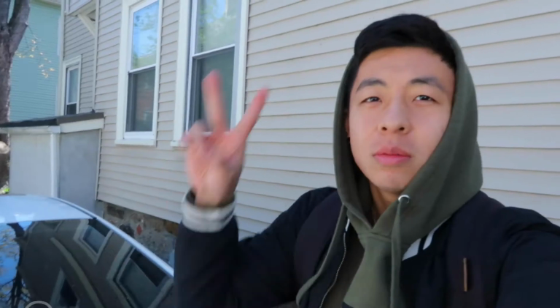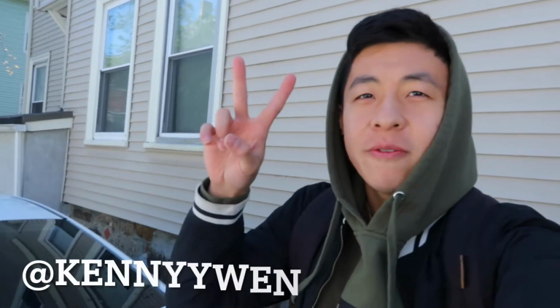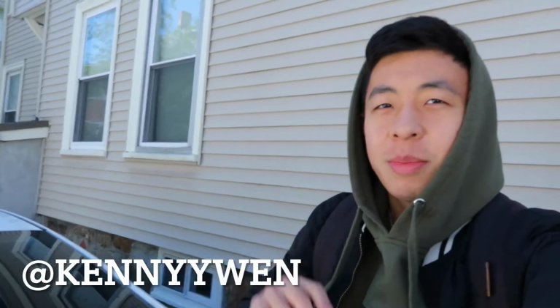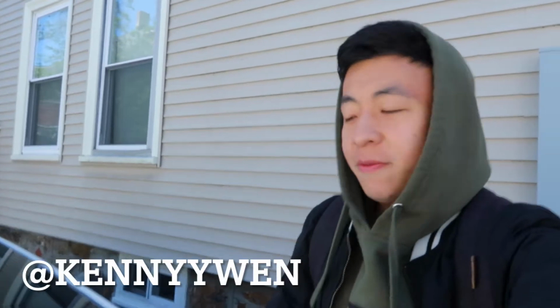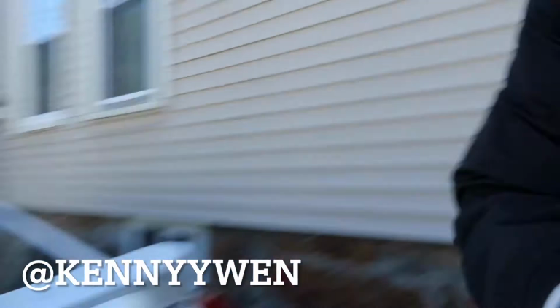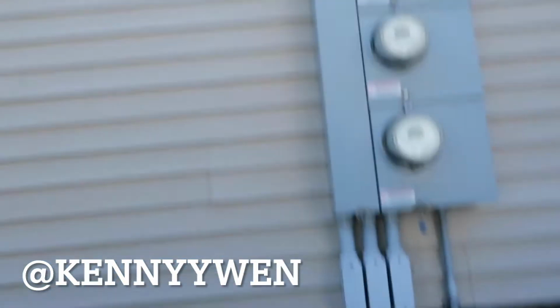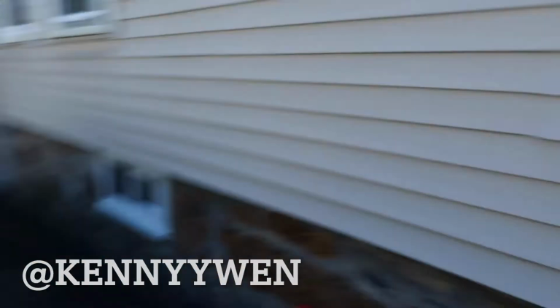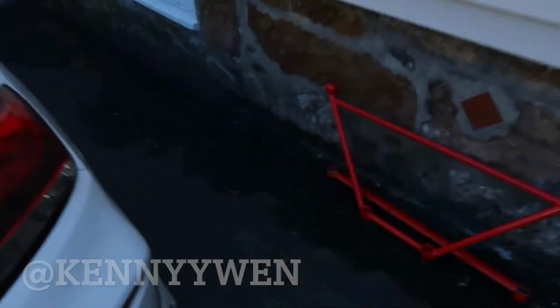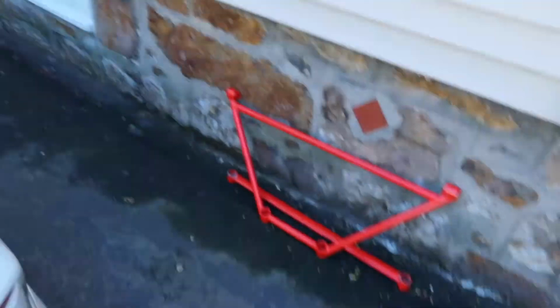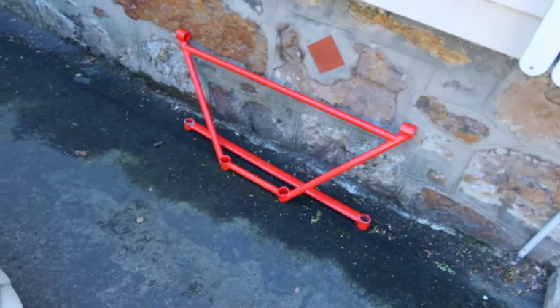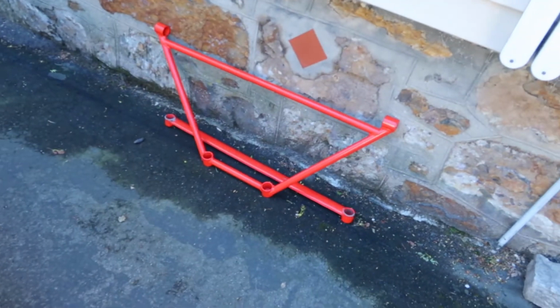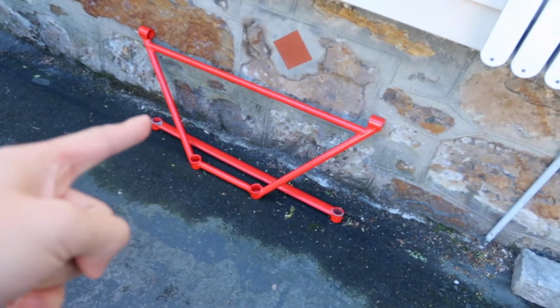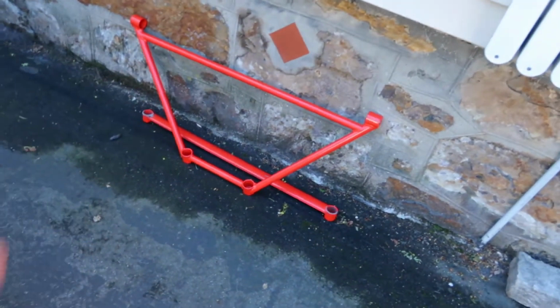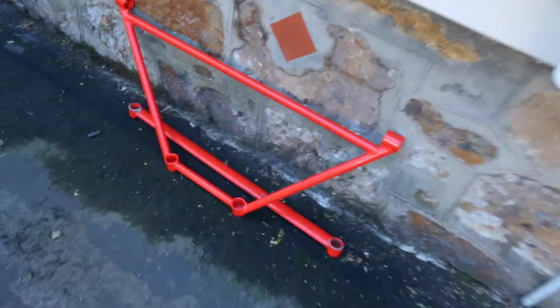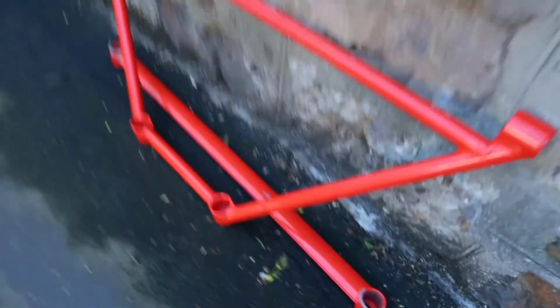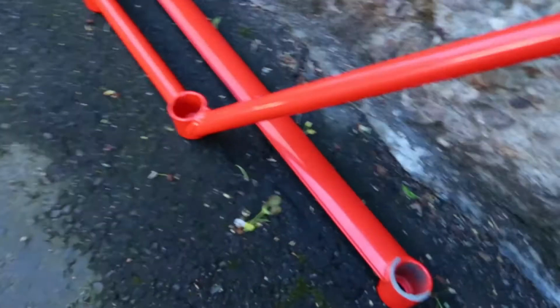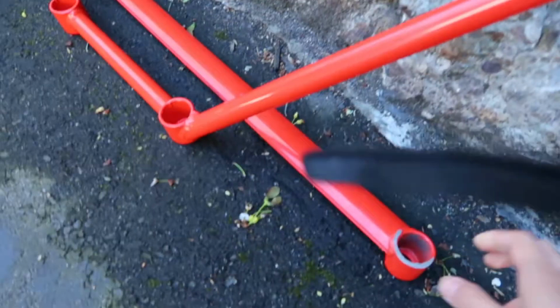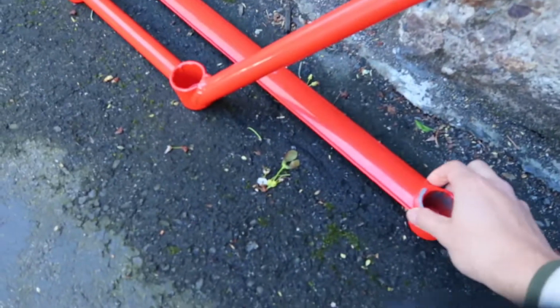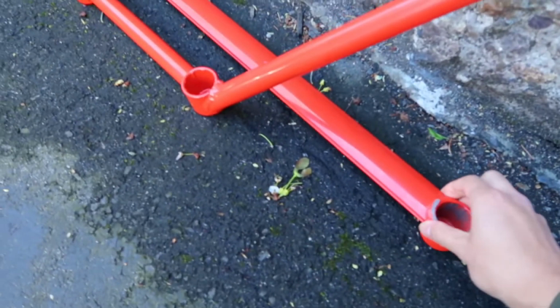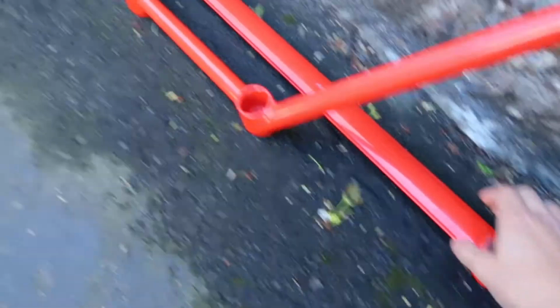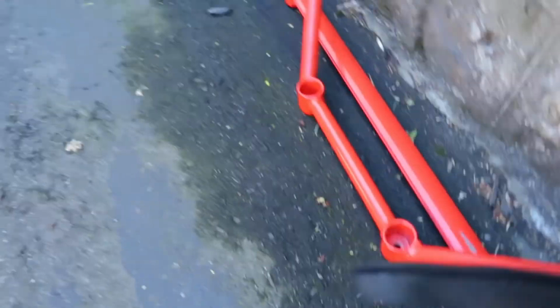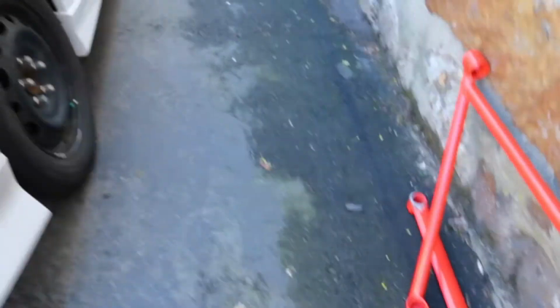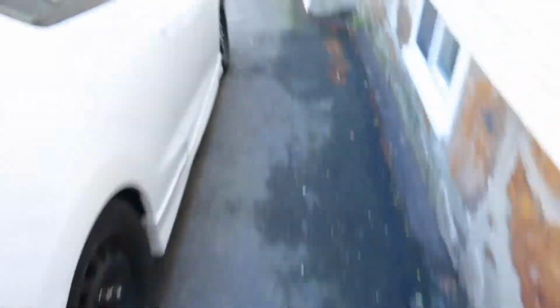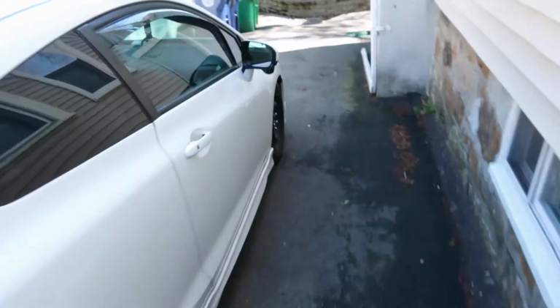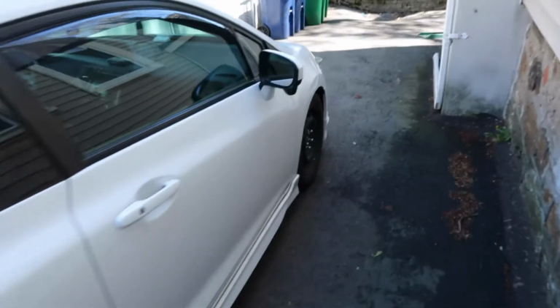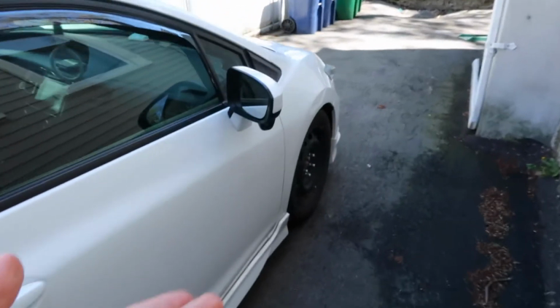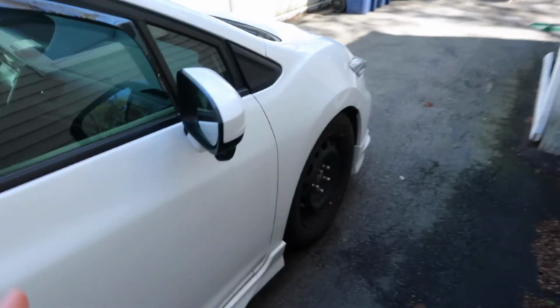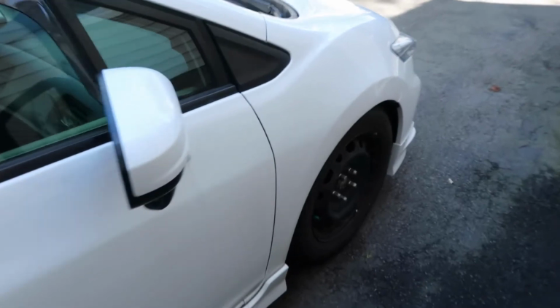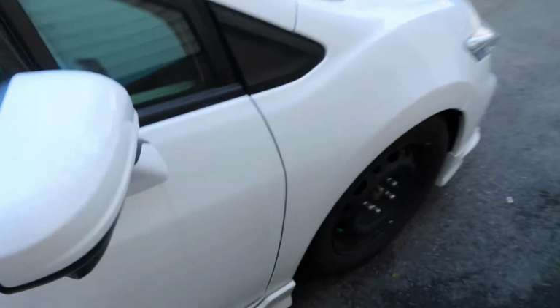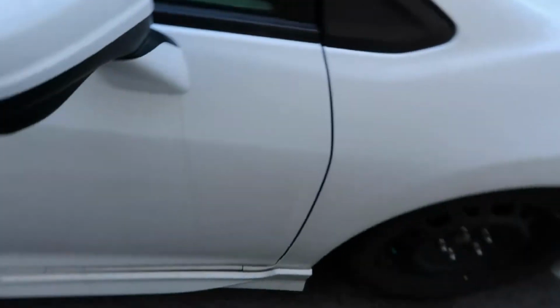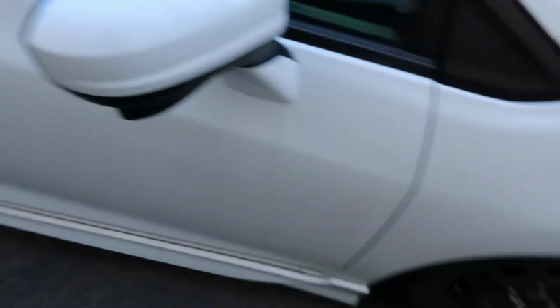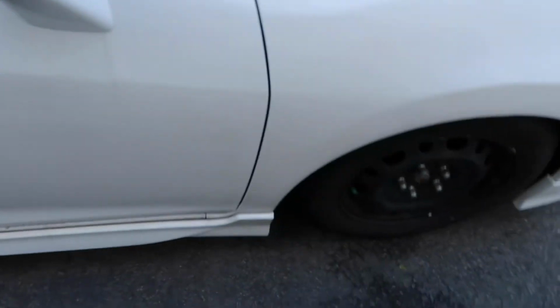Welcome back to another video. Today we'll be installing a trunk brace. I also have a front lower strut bar which goes right under the oil pan in the front, but we're not going to do that today.